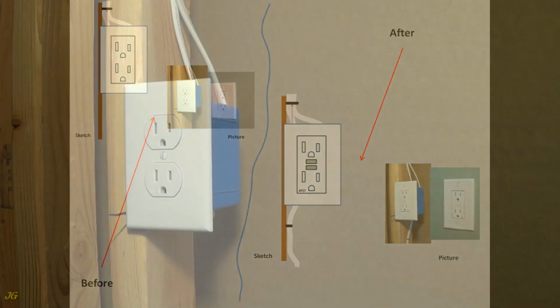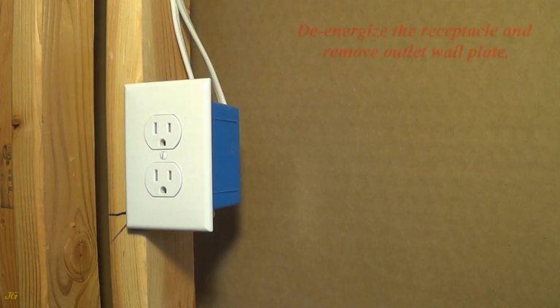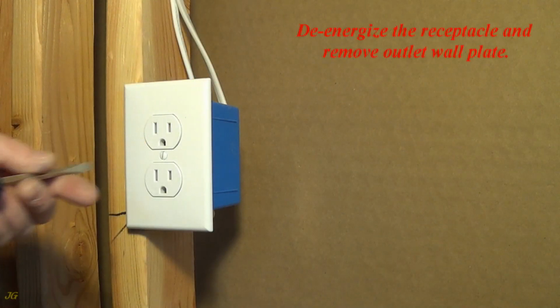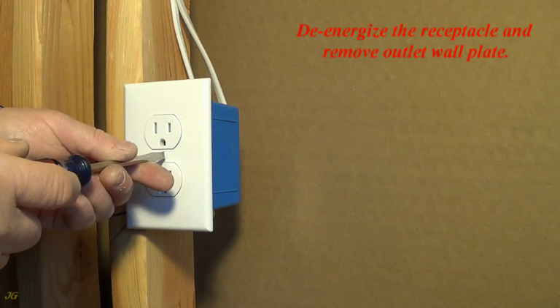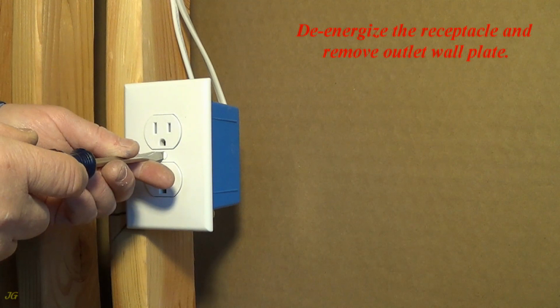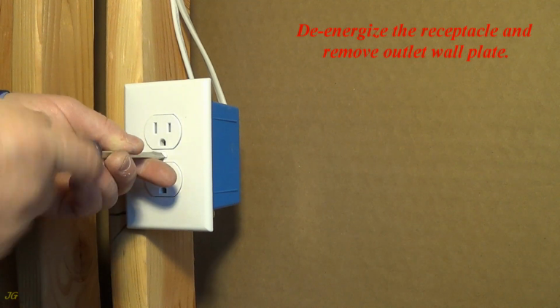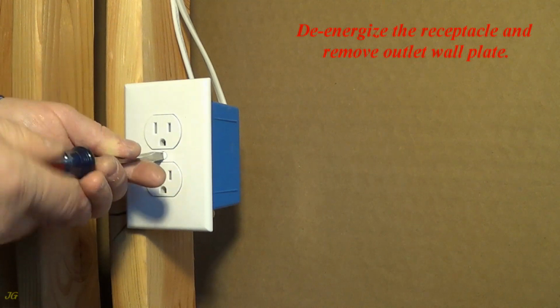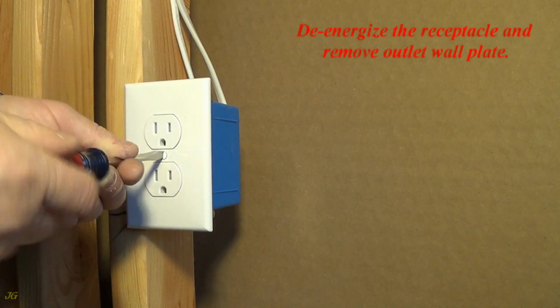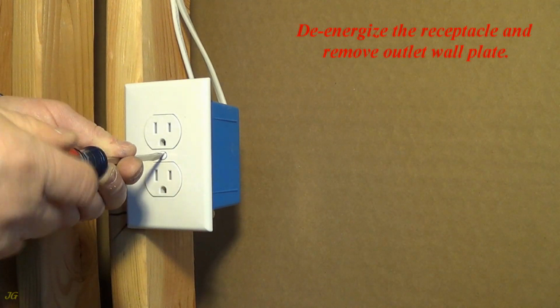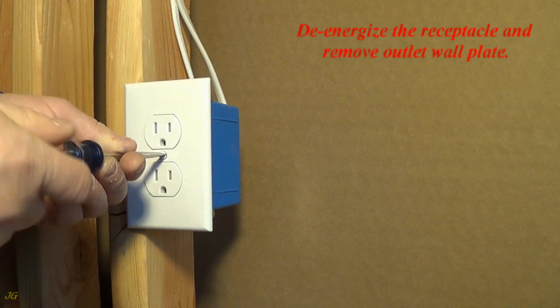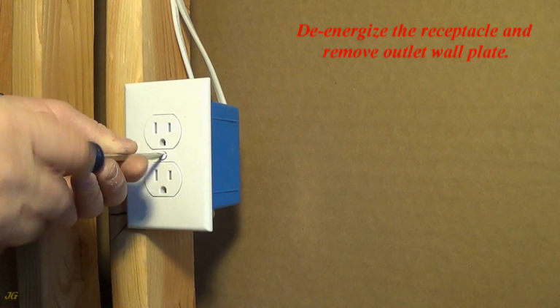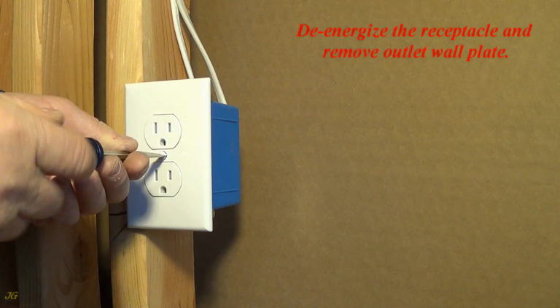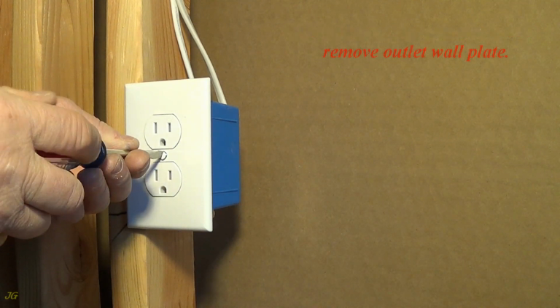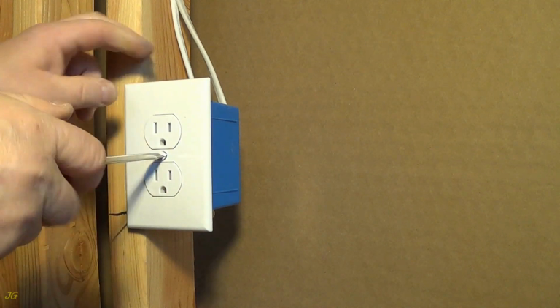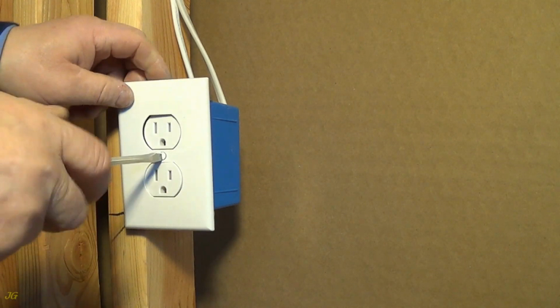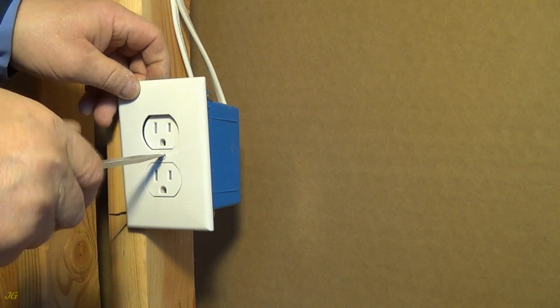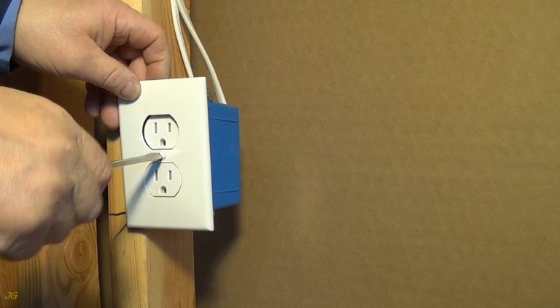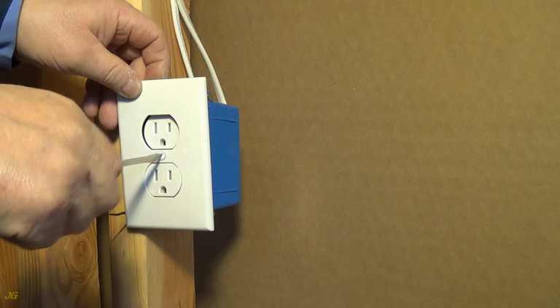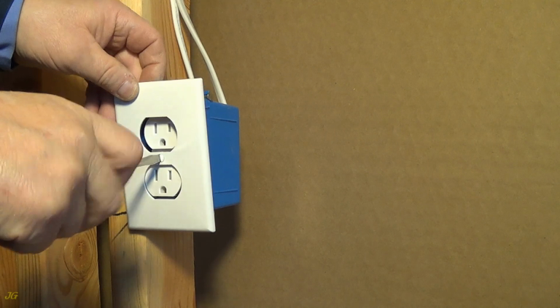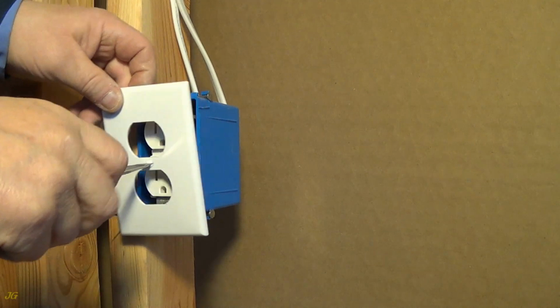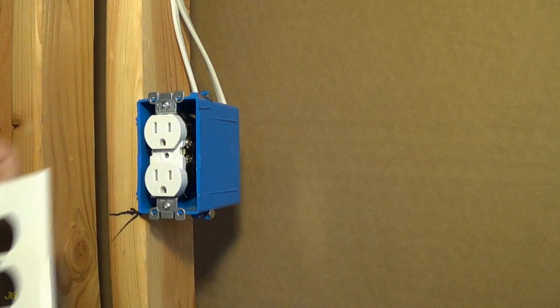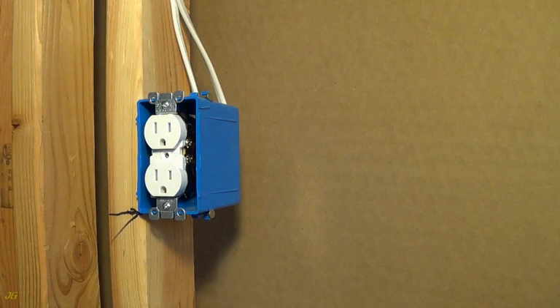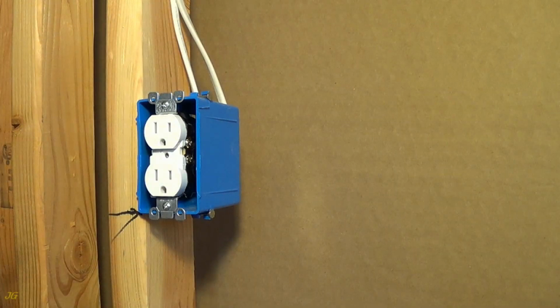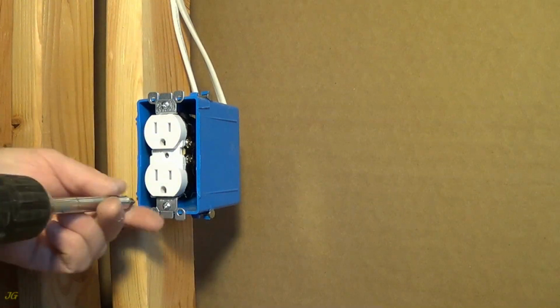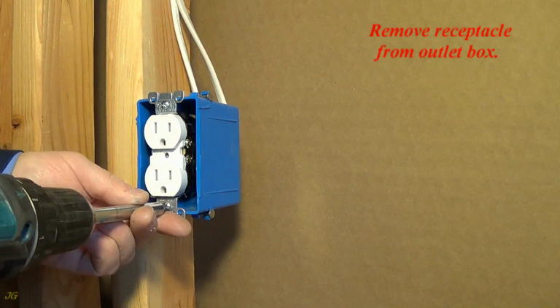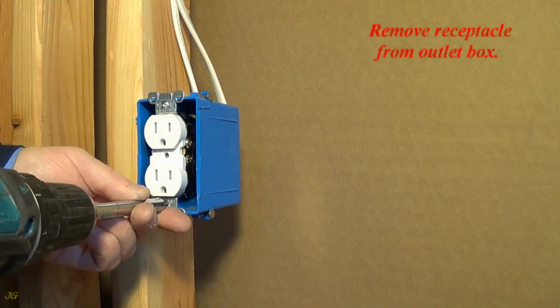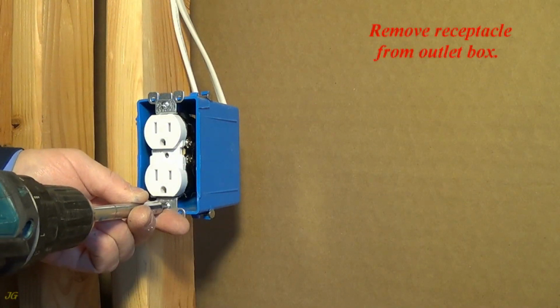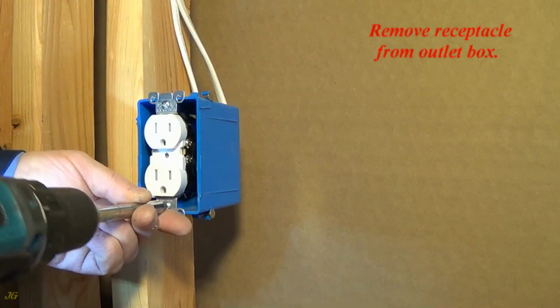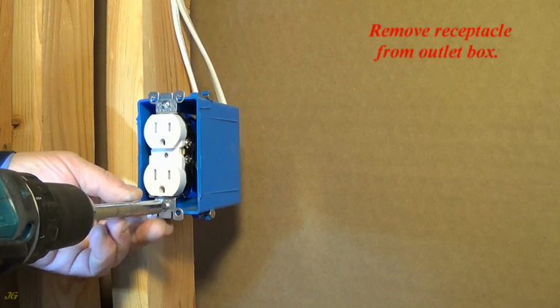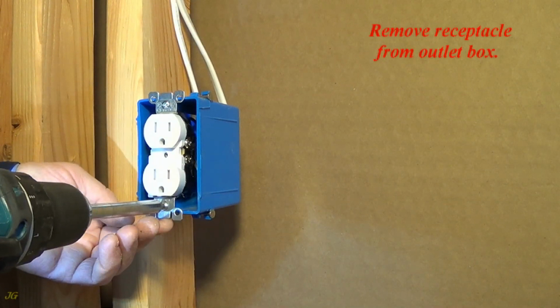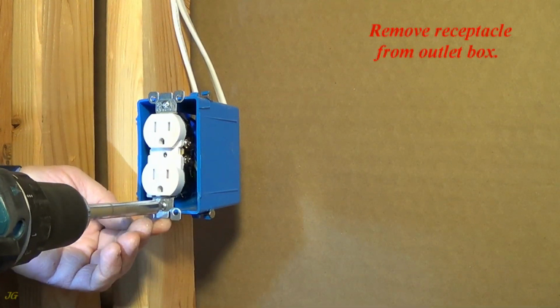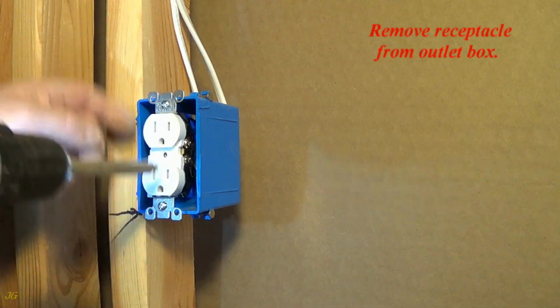De-energize the receptacle and remove outlet wall plate. Remove receptacle from outlet box.